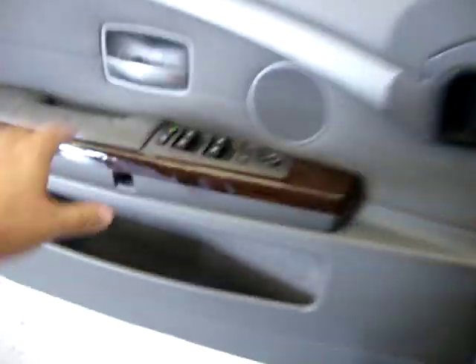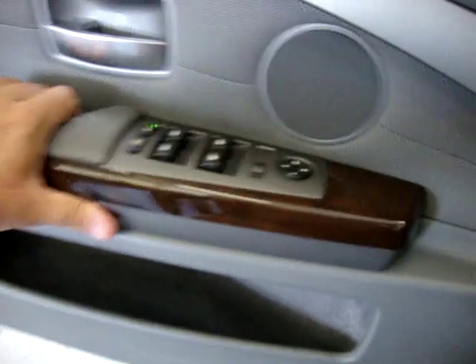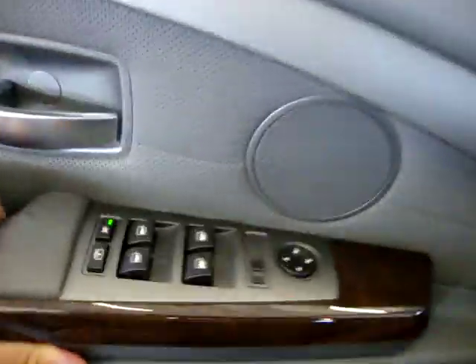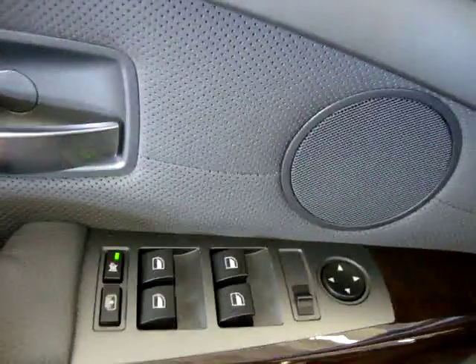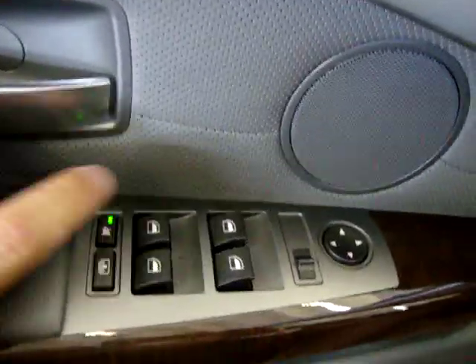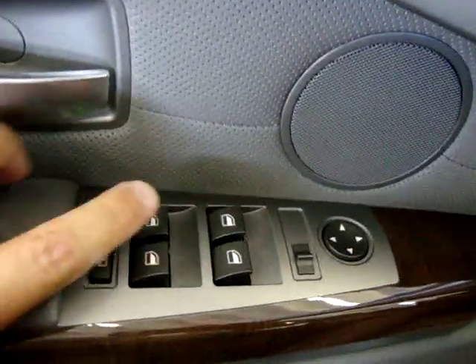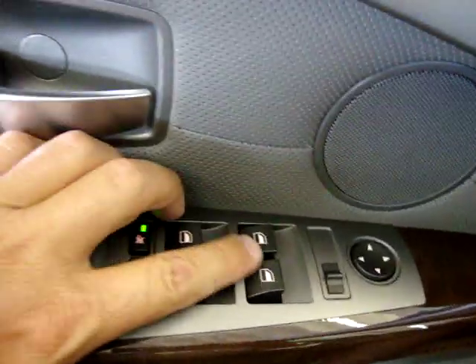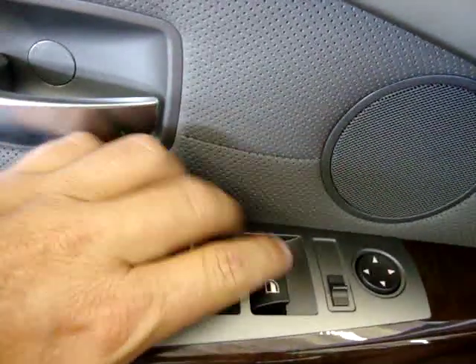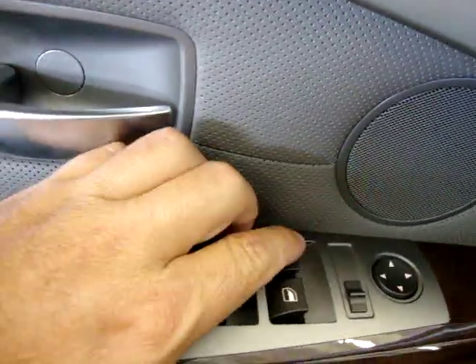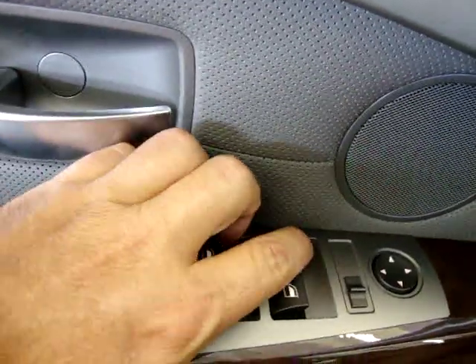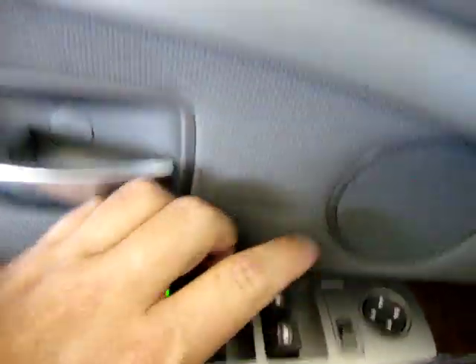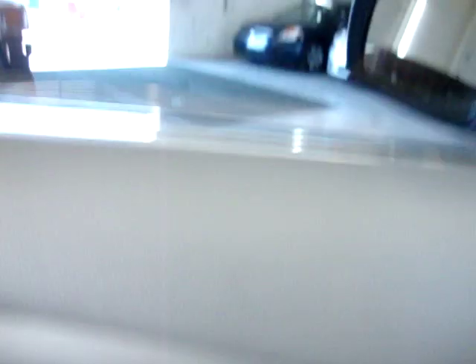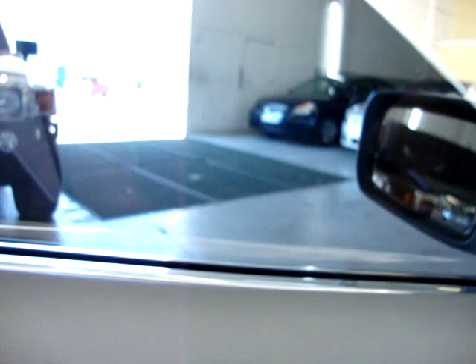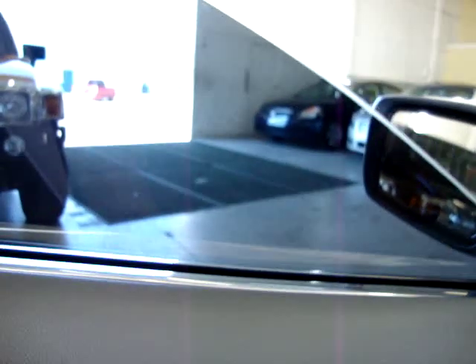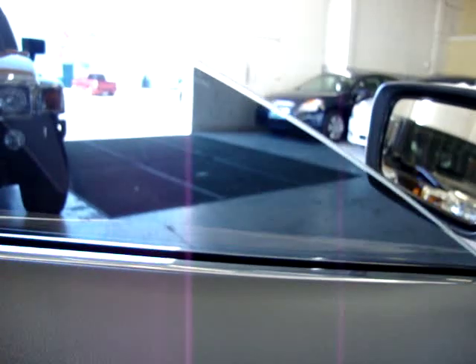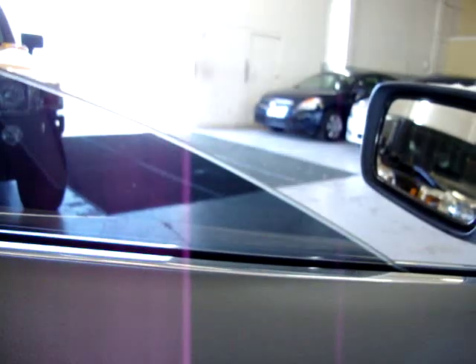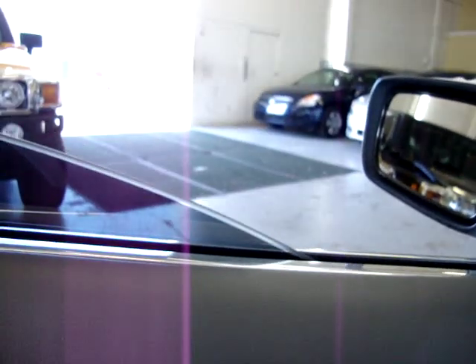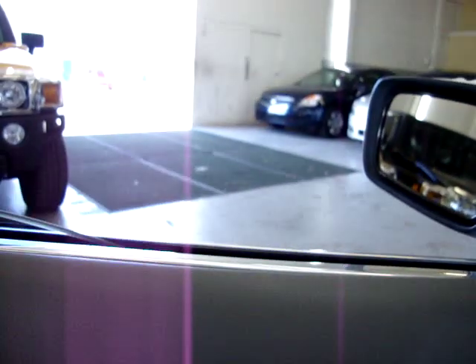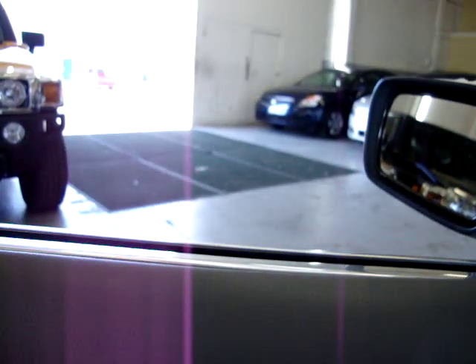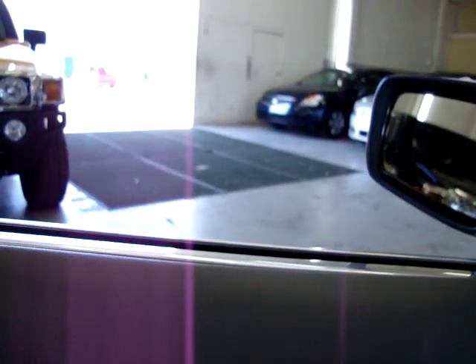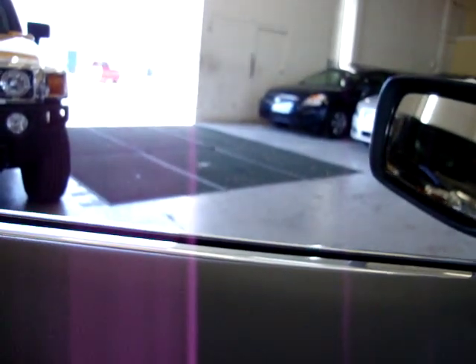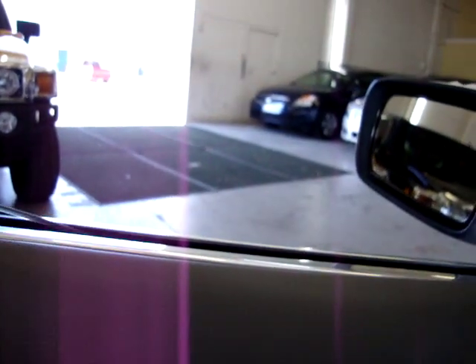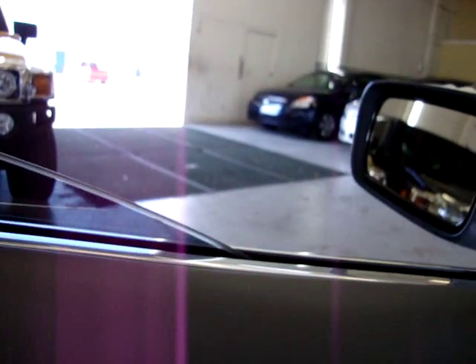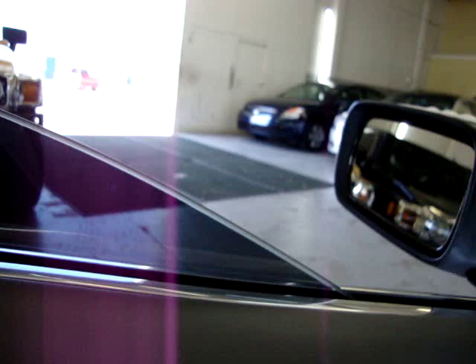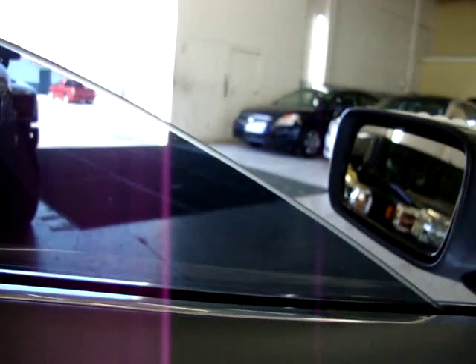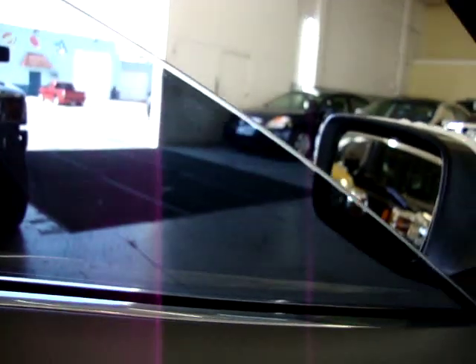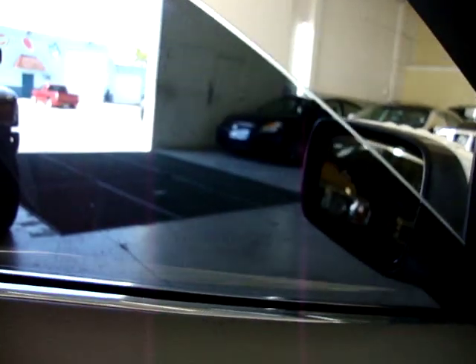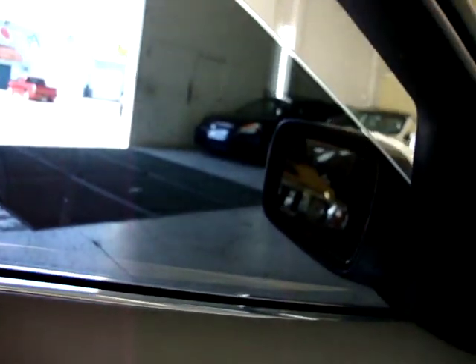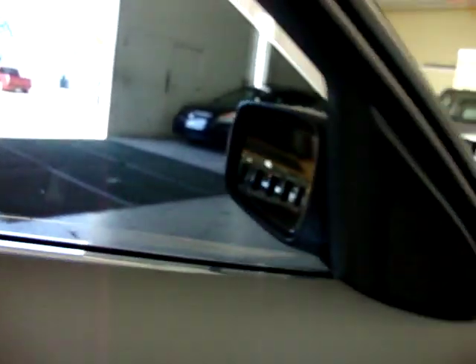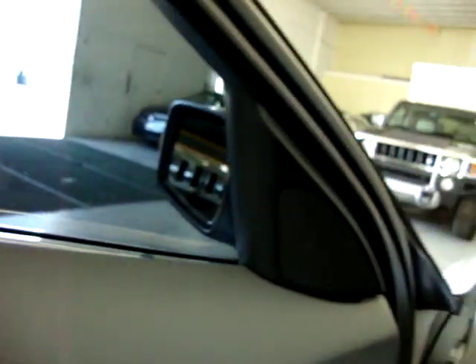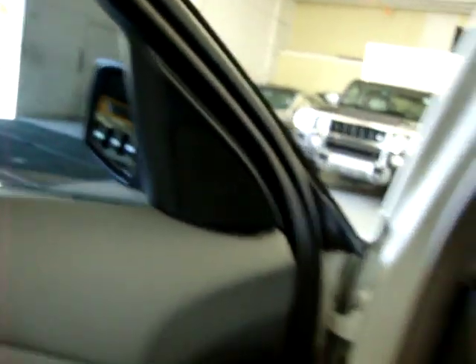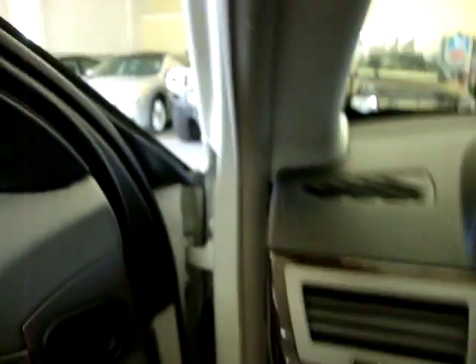All the windows are automatic power windows. You just tap on here and the window will go up by itself - you don't have to hold it. All the other windows work that way.